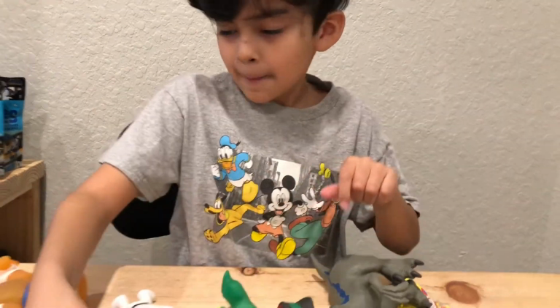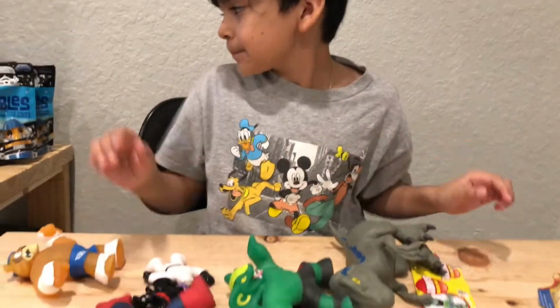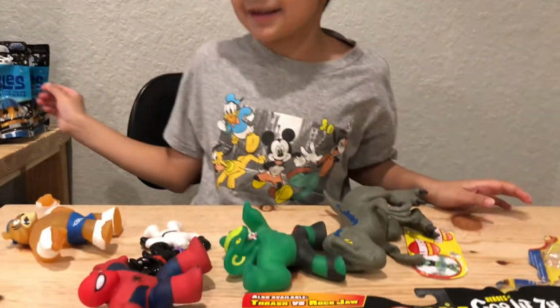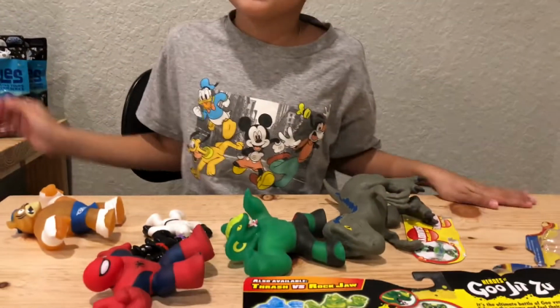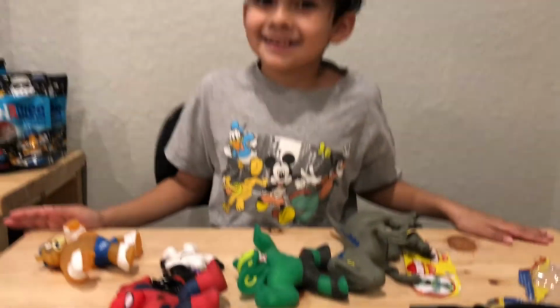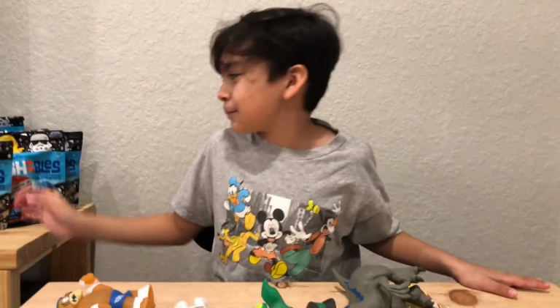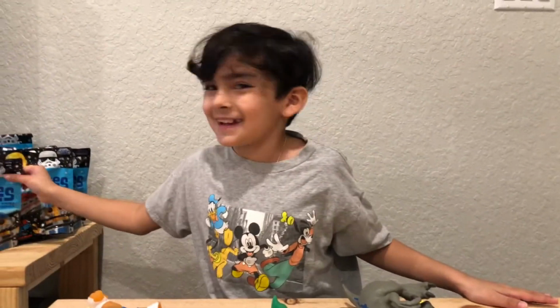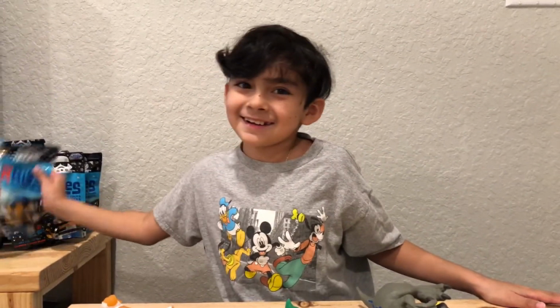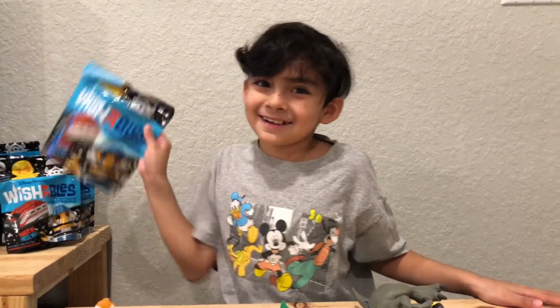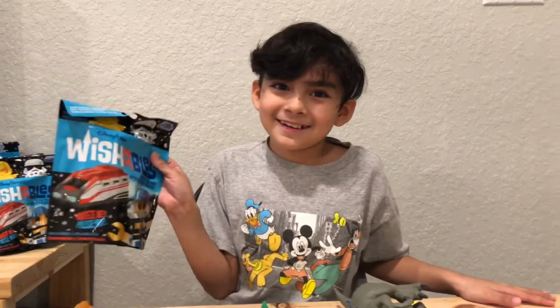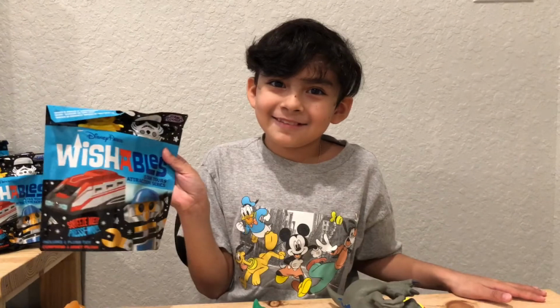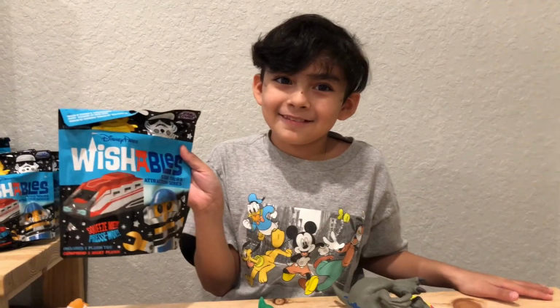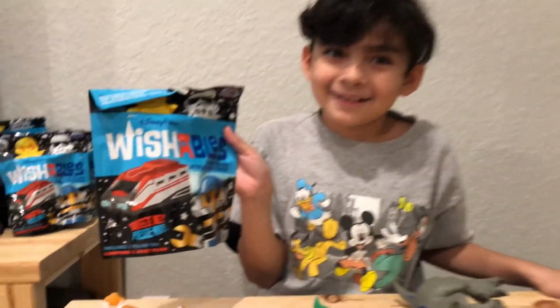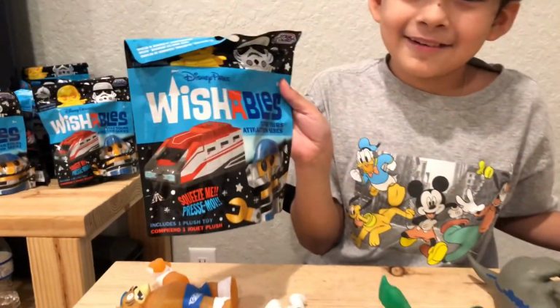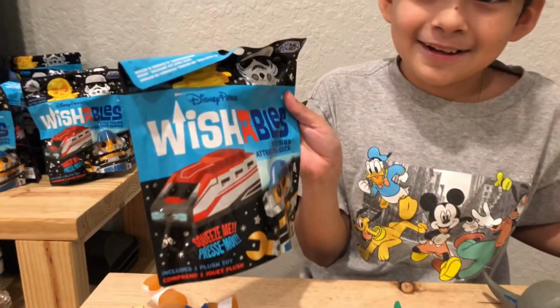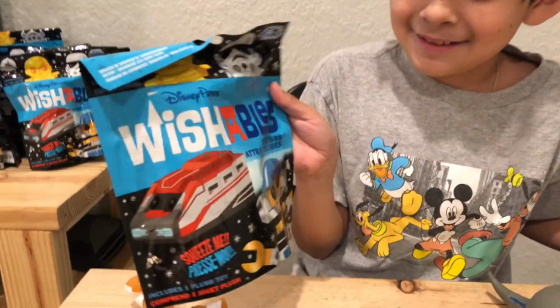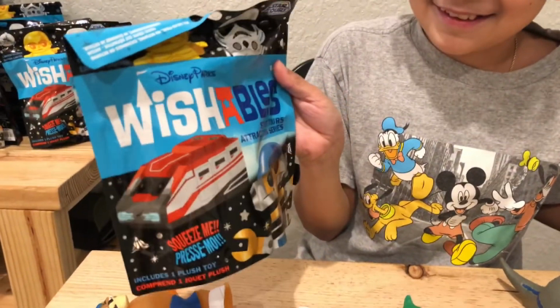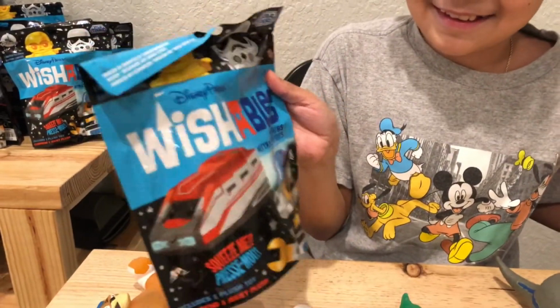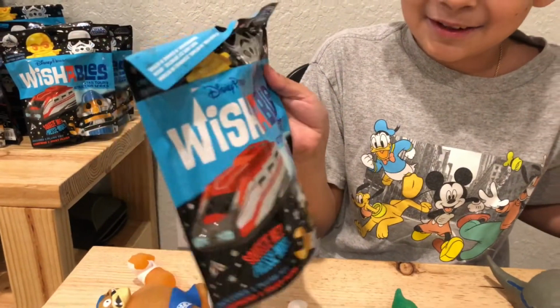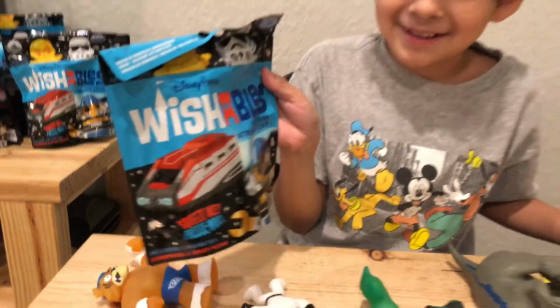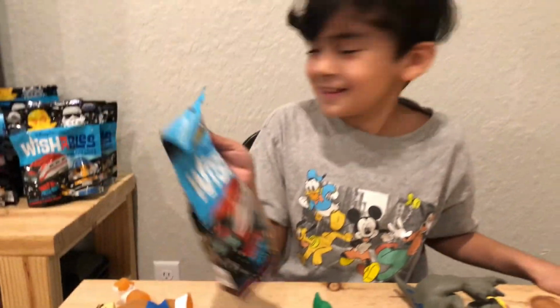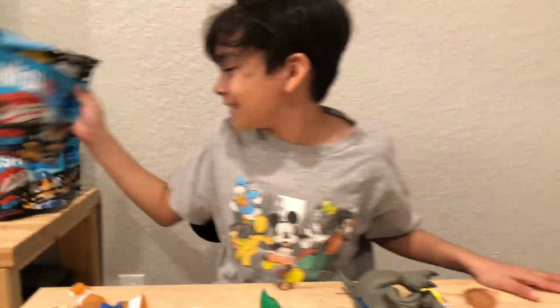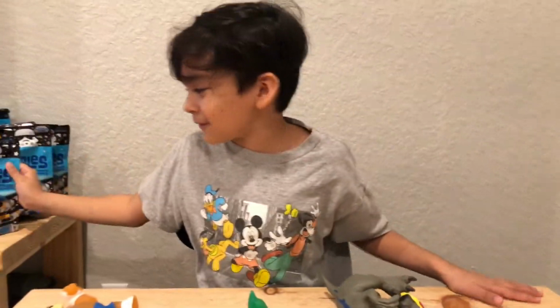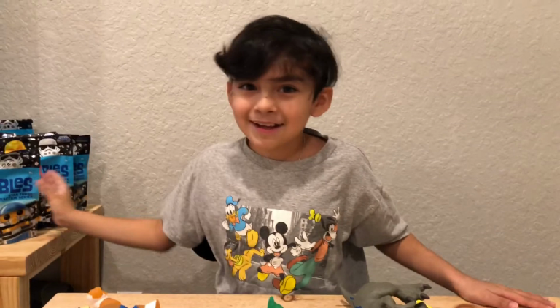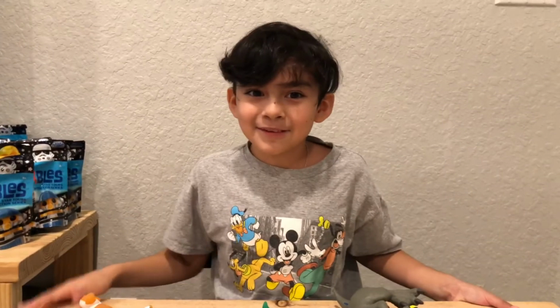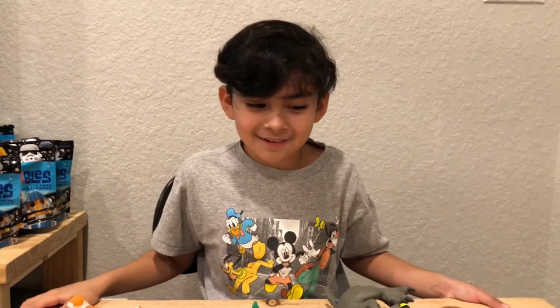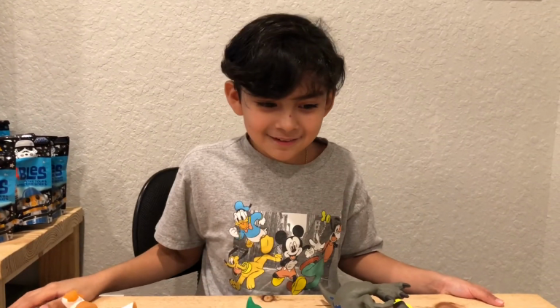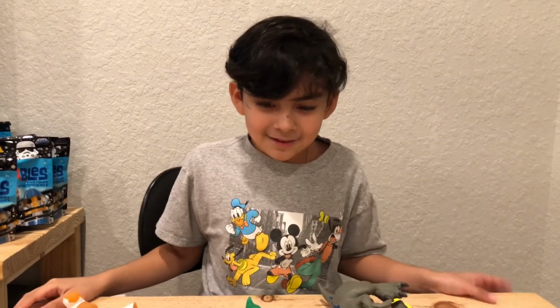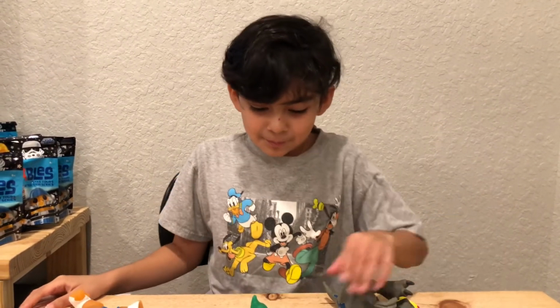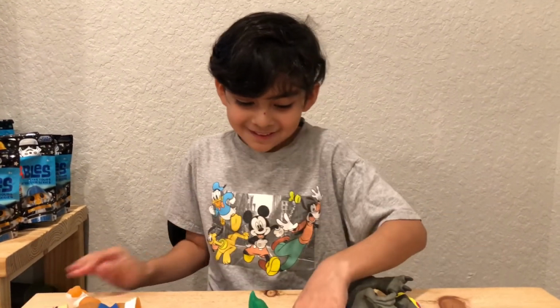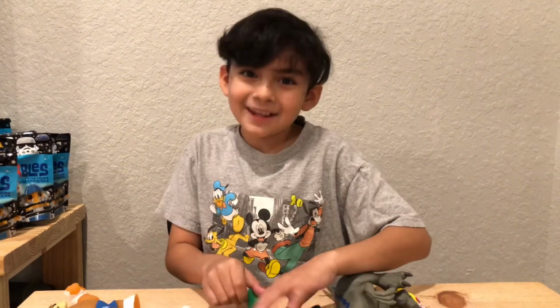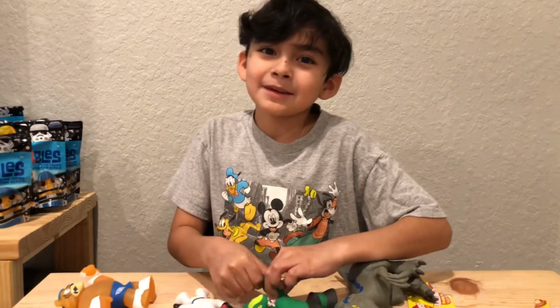Sneak peek — we got ten of these and this is a sneak peek for the next video. So please leave a like and subscribe!